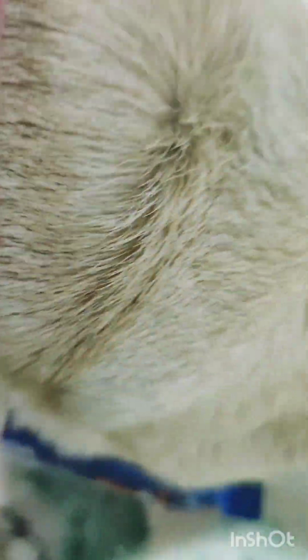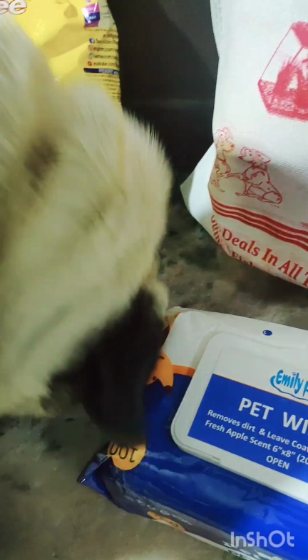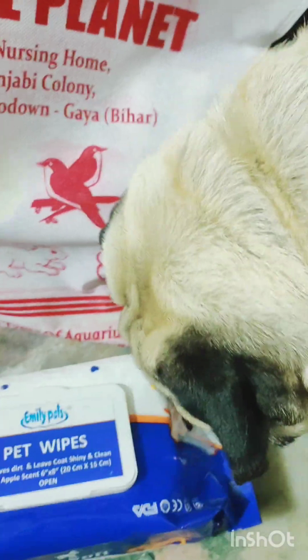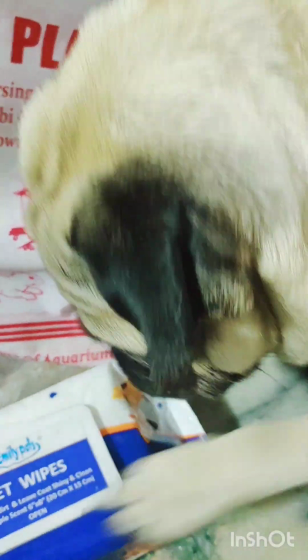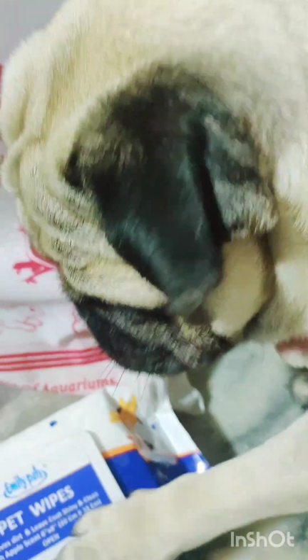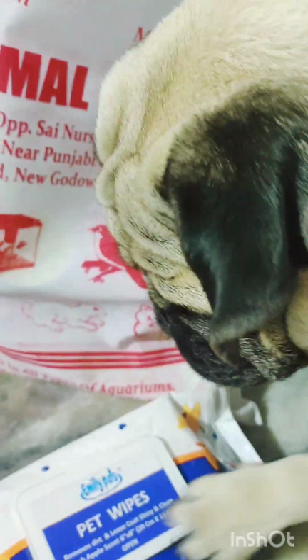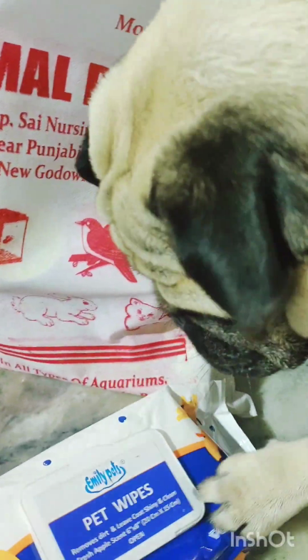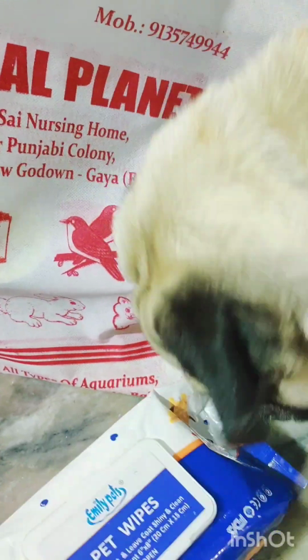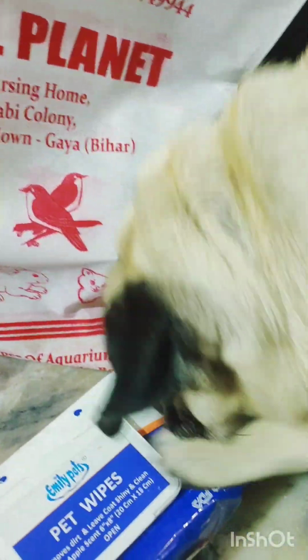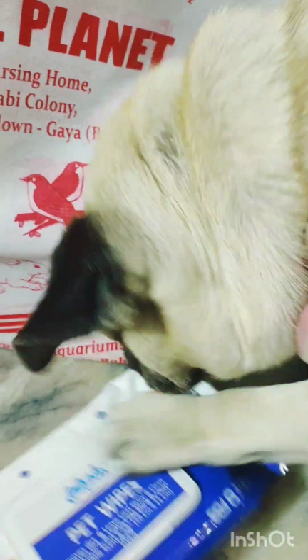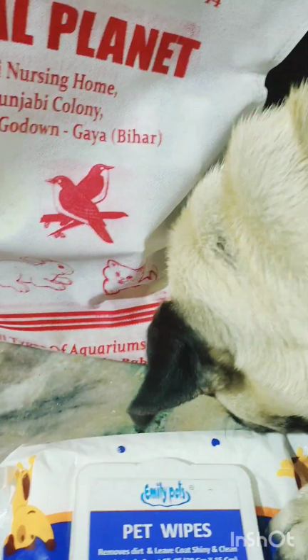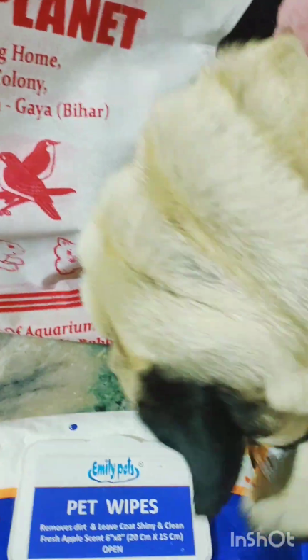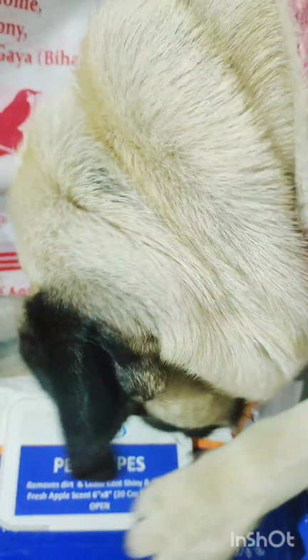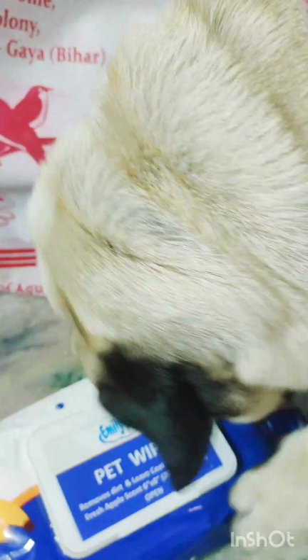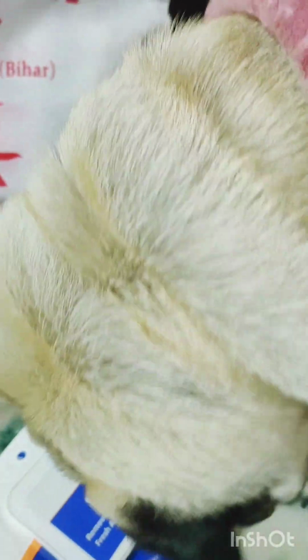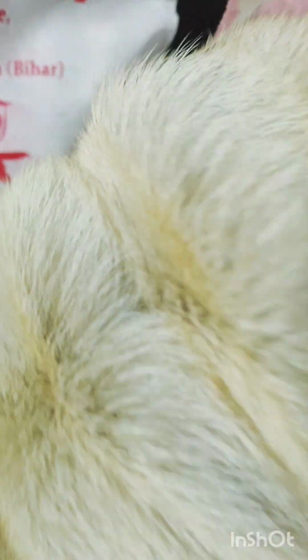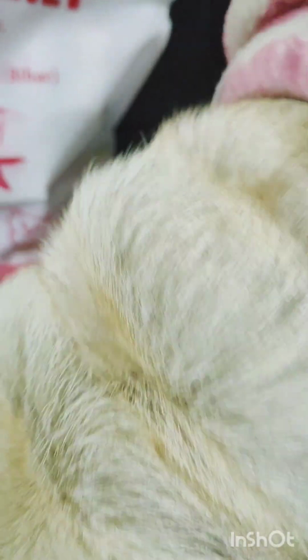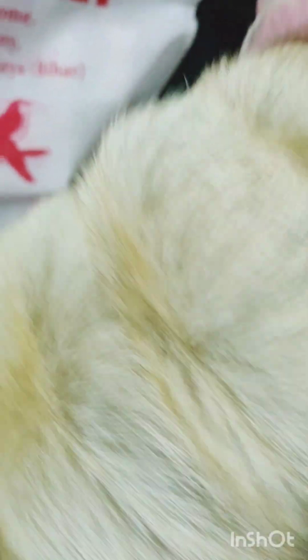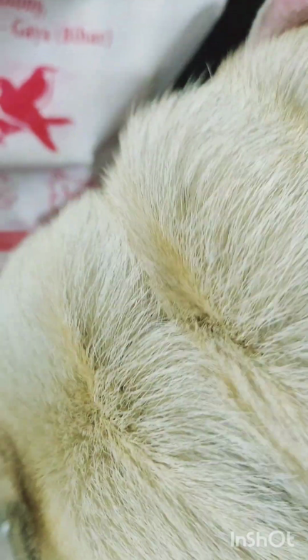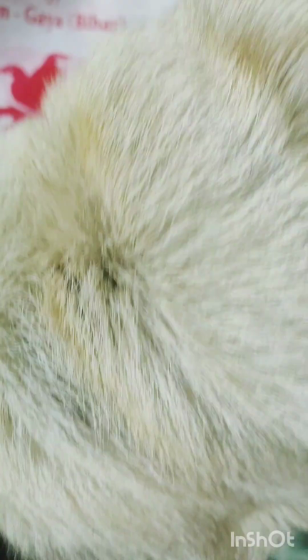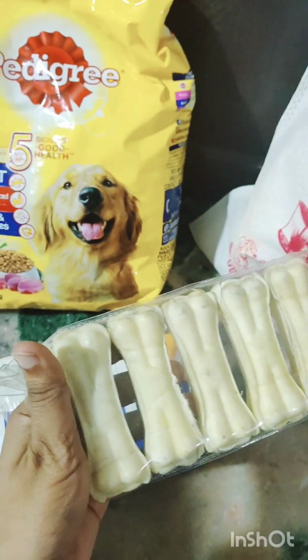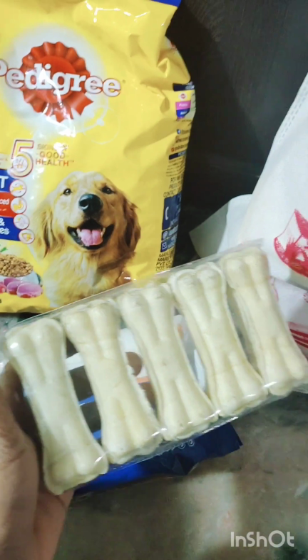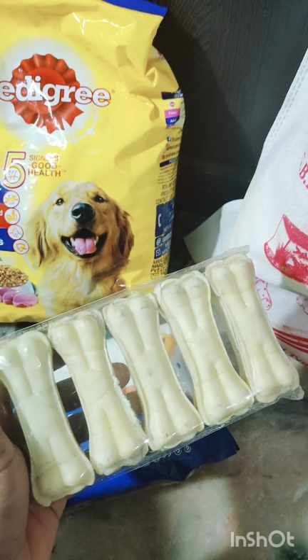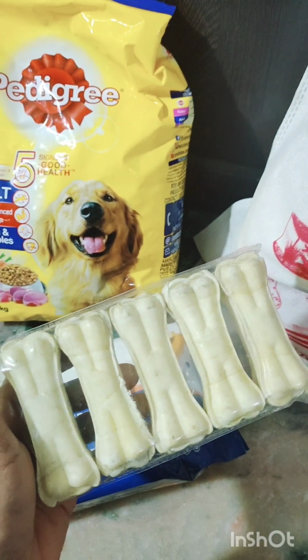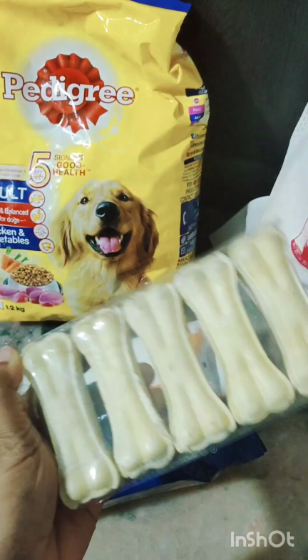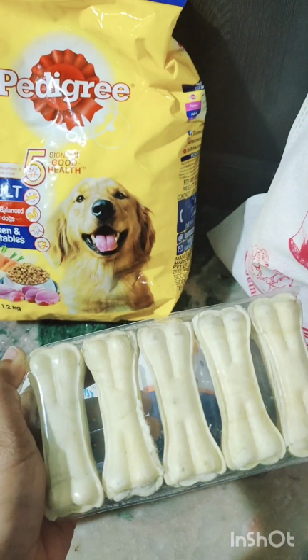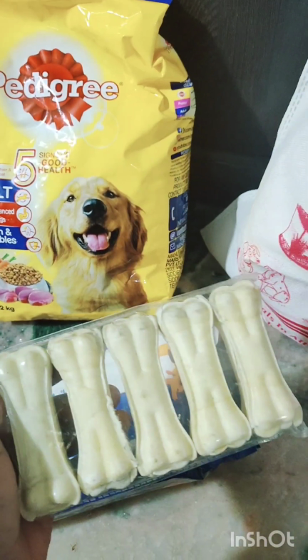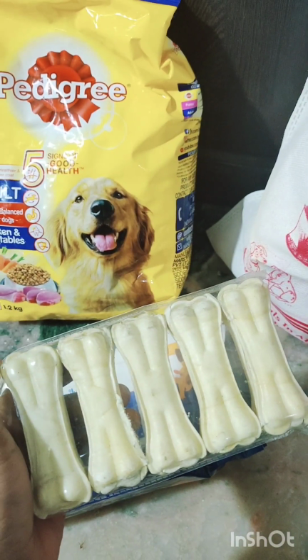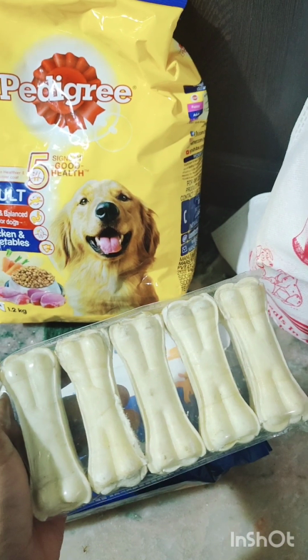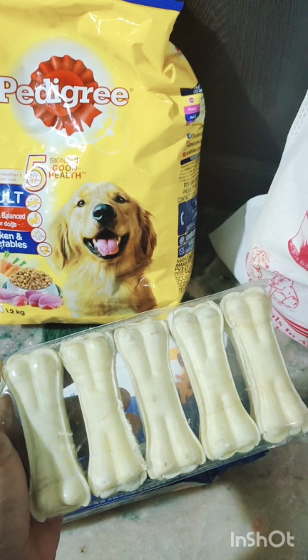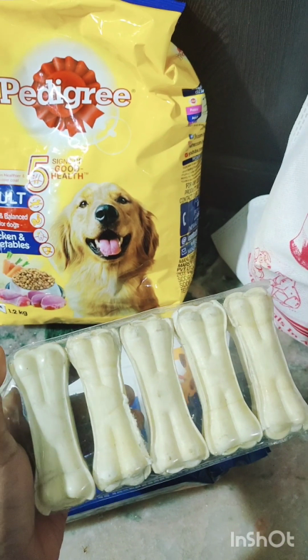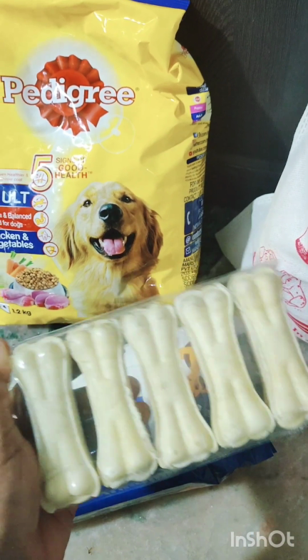This is his vibe — he's so happy about his stuff, being so curious and wanting to get wiped right now. However, he has just freshened up. And this is his bone, which is for chewing so that it keeps him engaged.